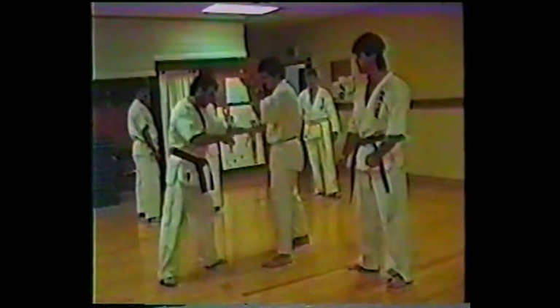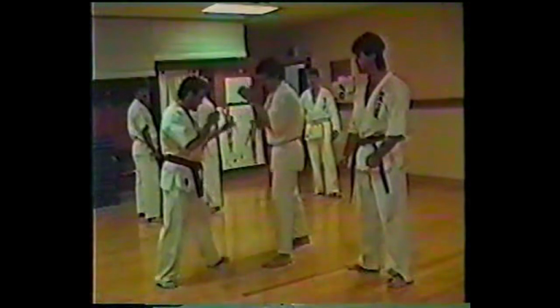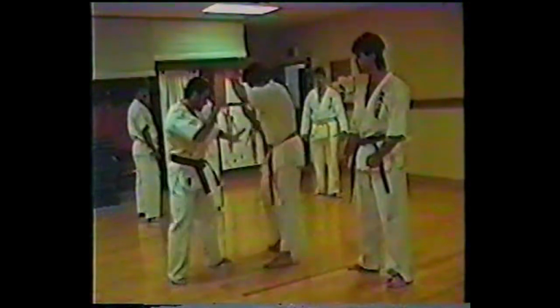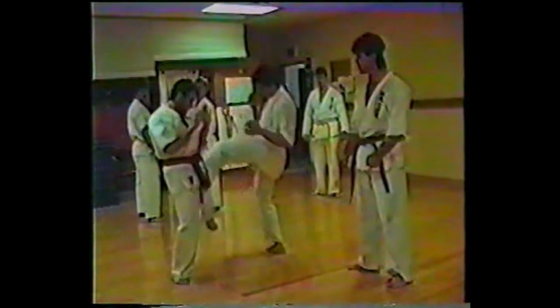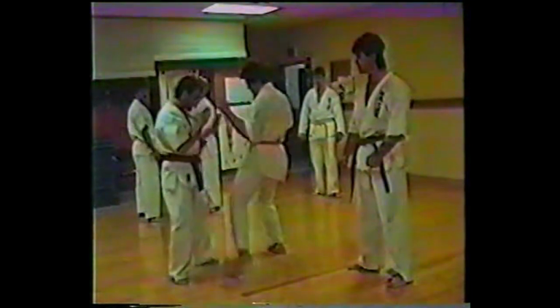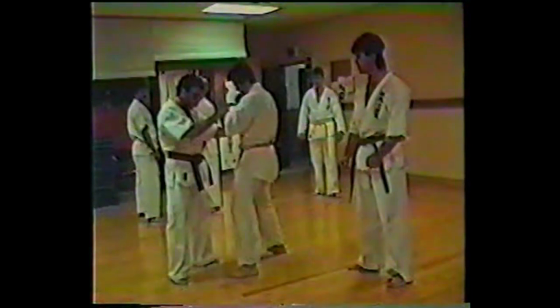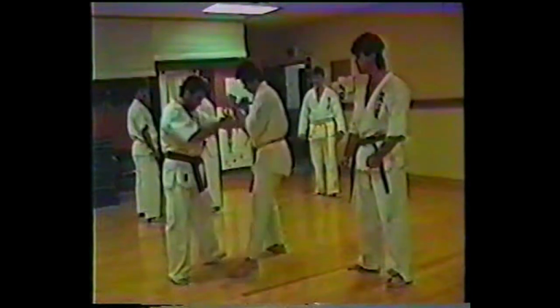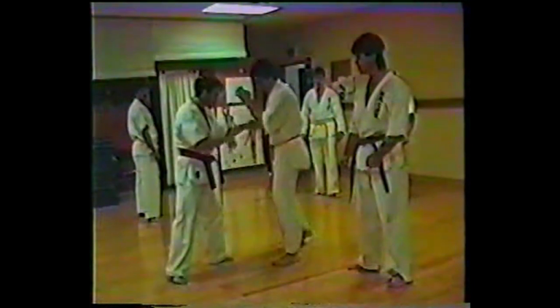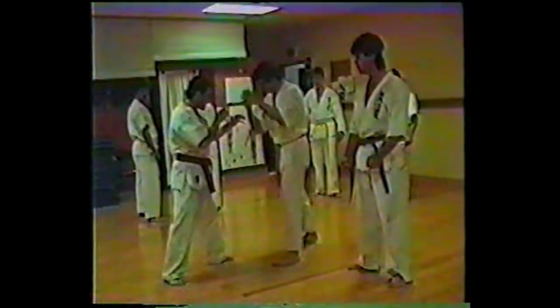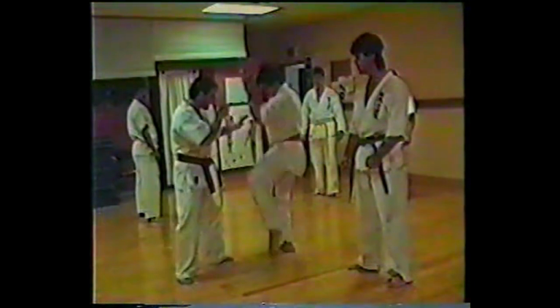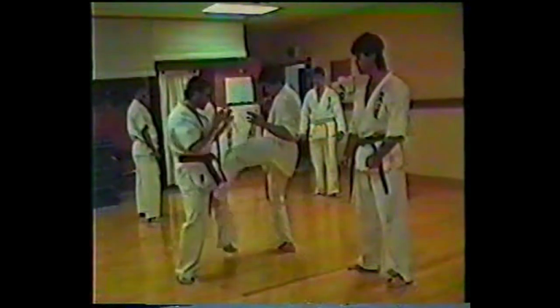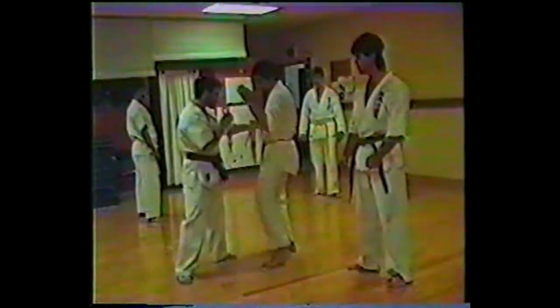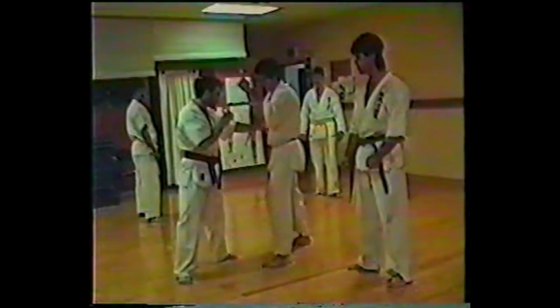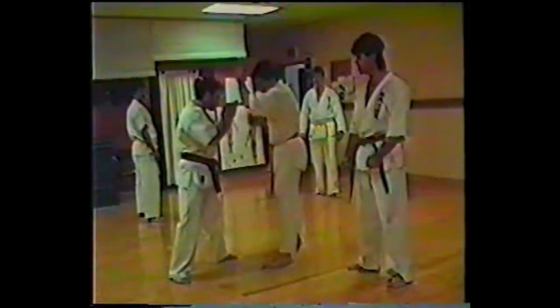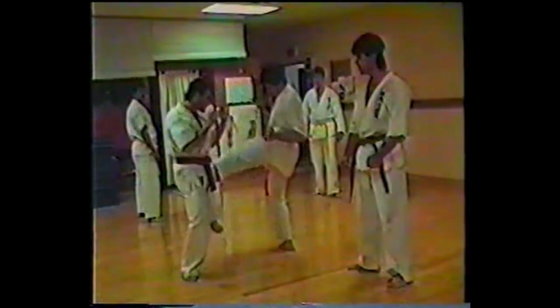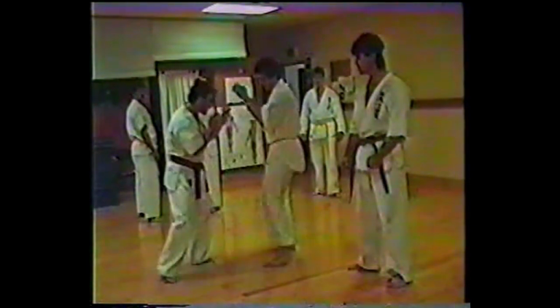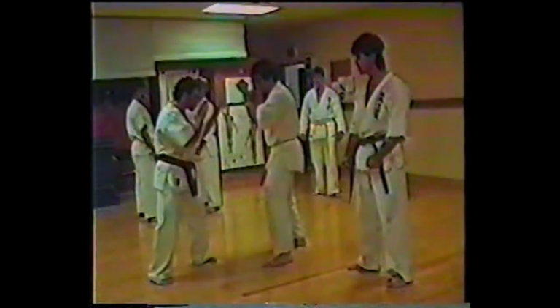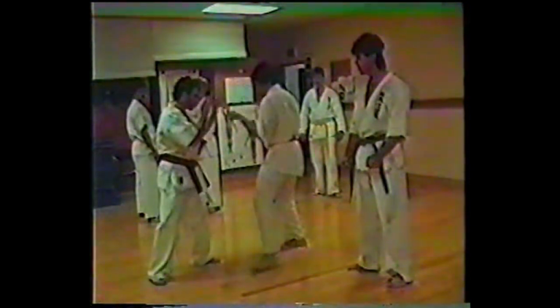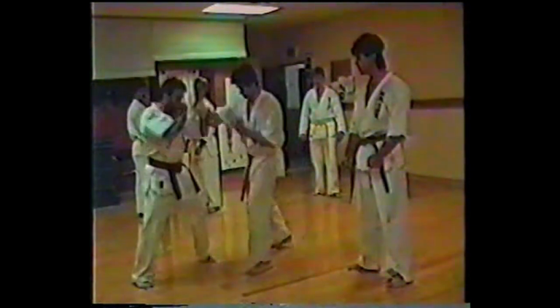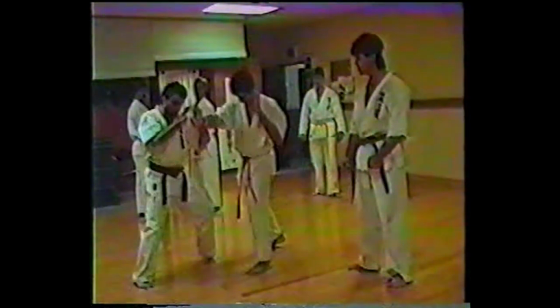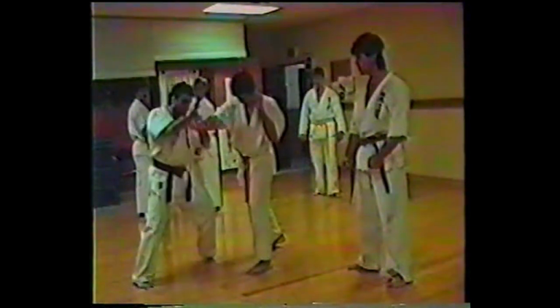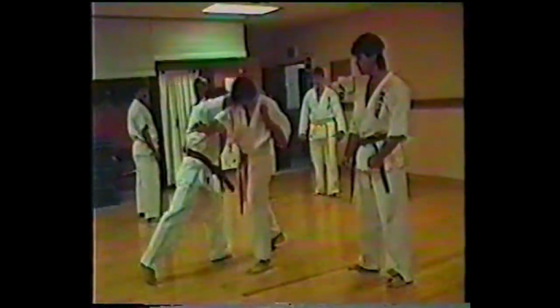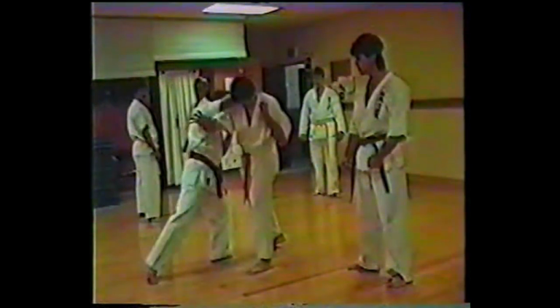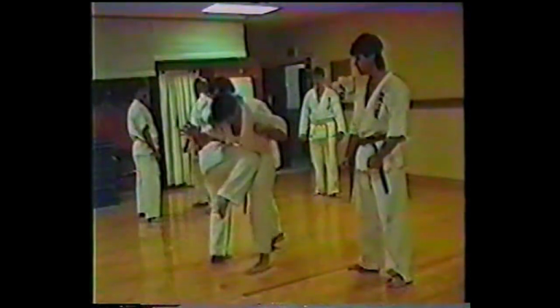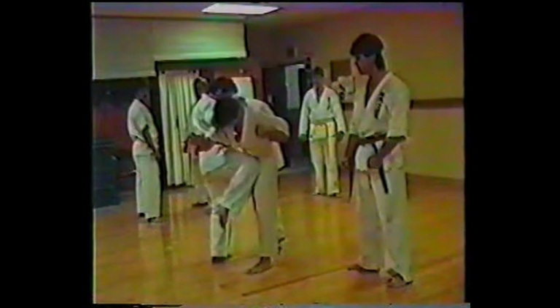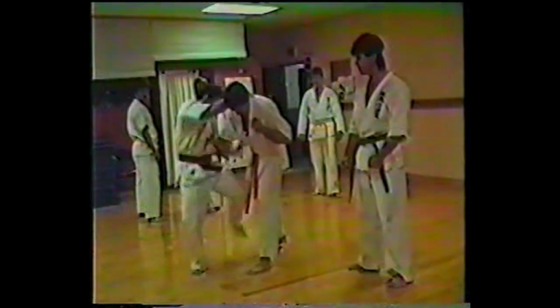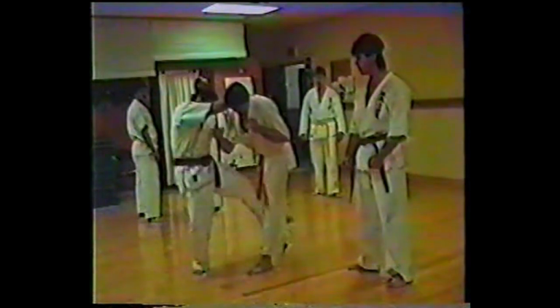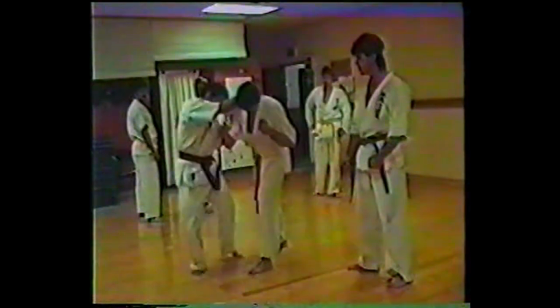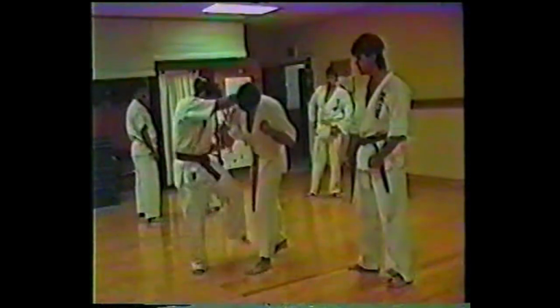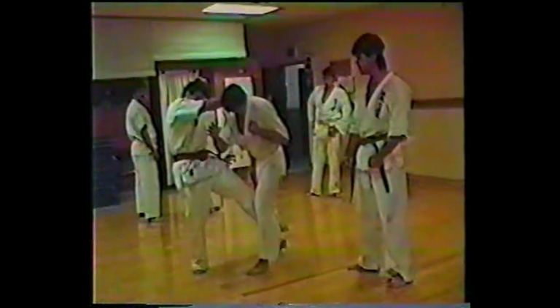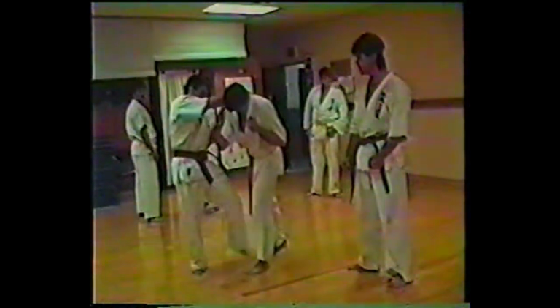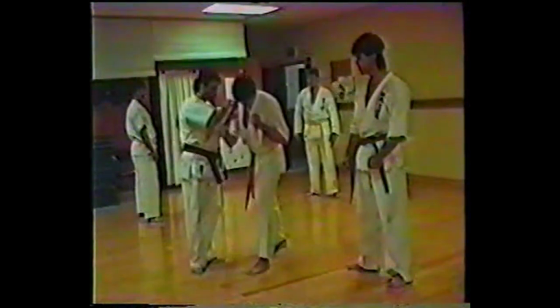Low roundhouse kick — this is your blocking action here. Notice my leg, I'm going to give a little bit to the kick. Then he's going to follow with a one-two punch, parry, hook, and knee kick. I also have this option here: striking the inside of the knee with the low roundhouse kick.